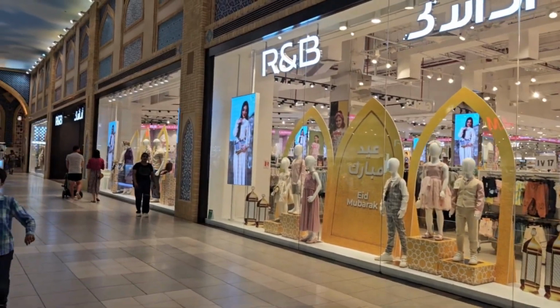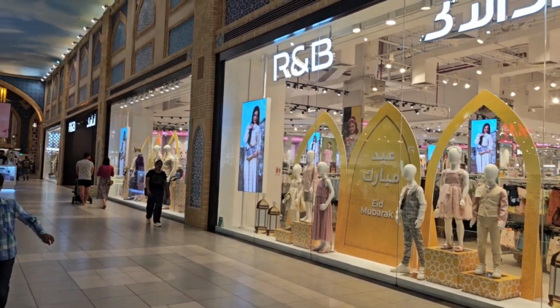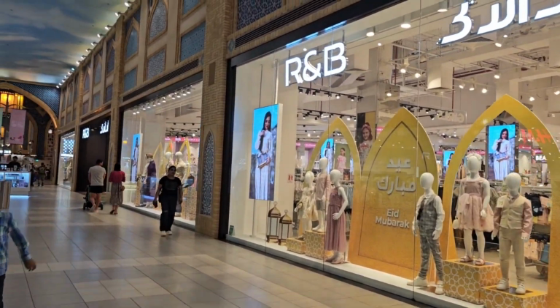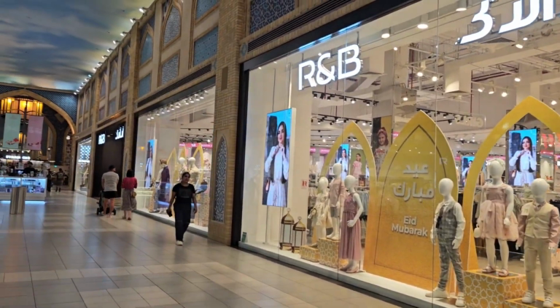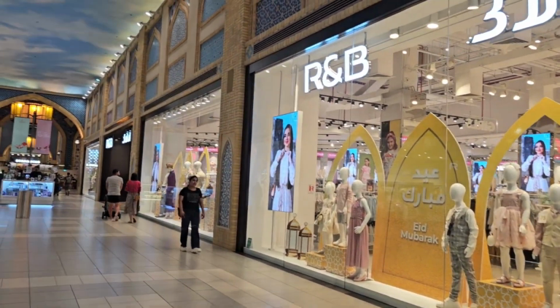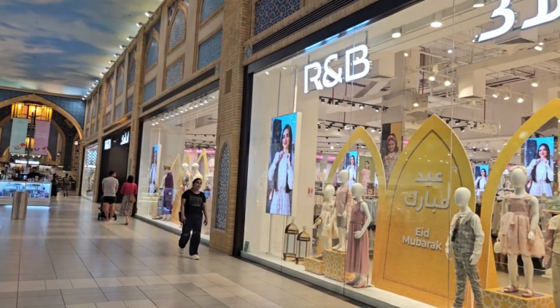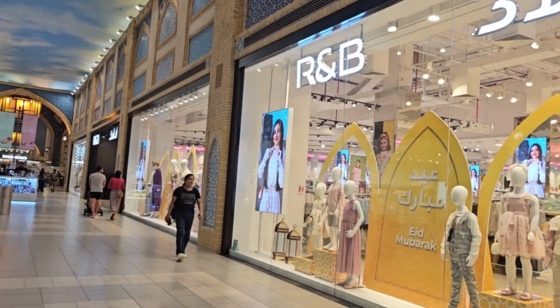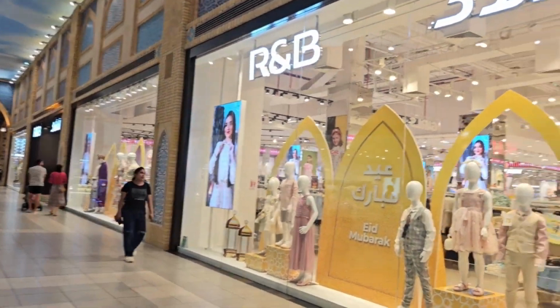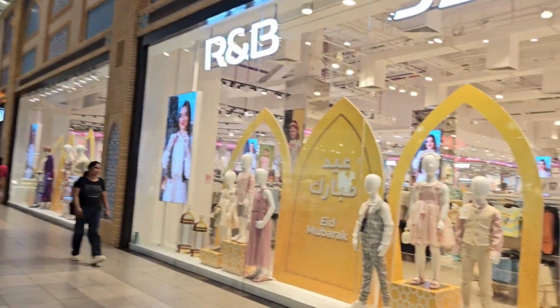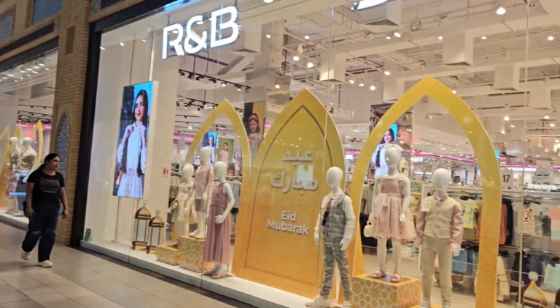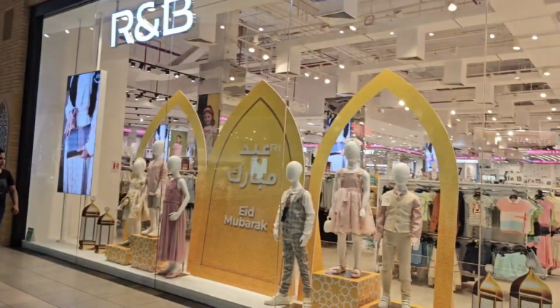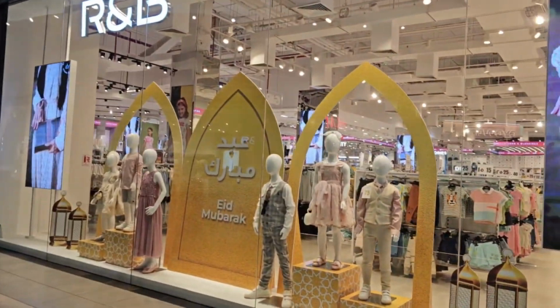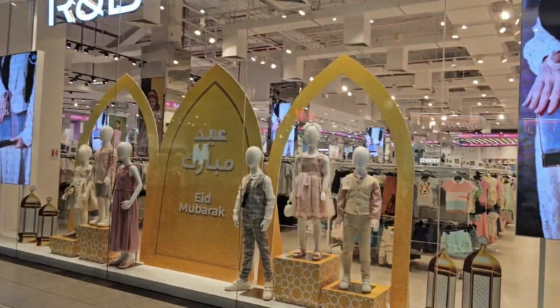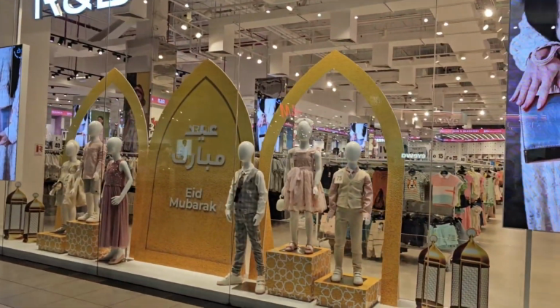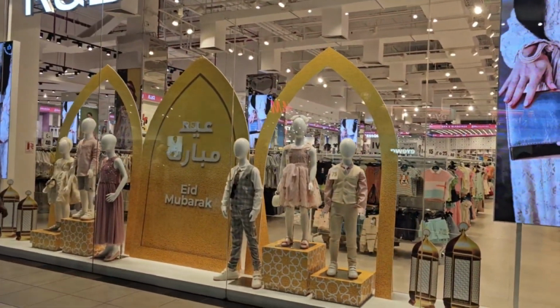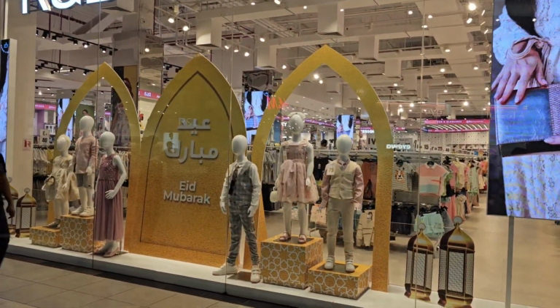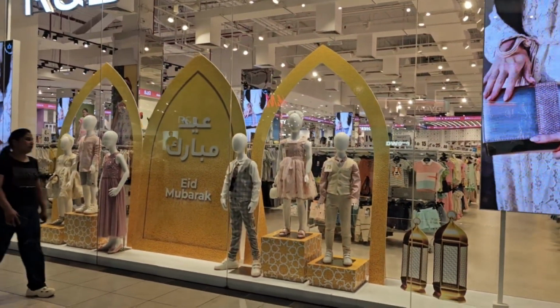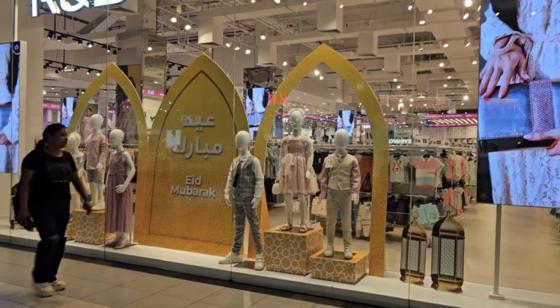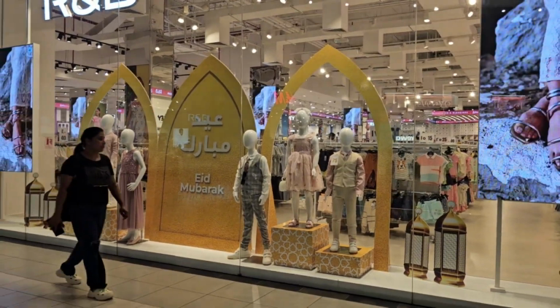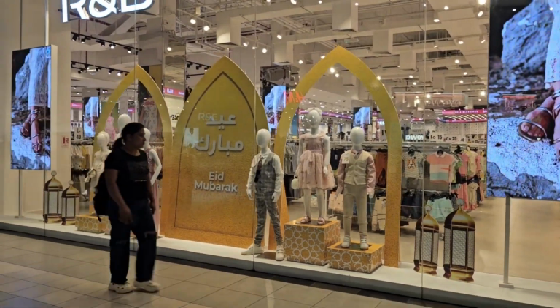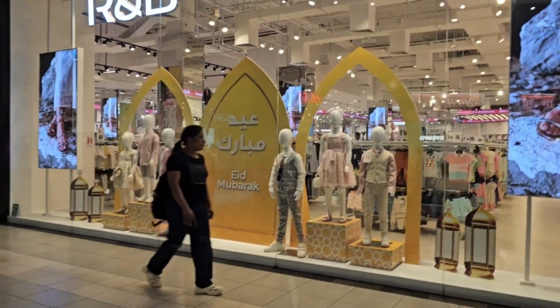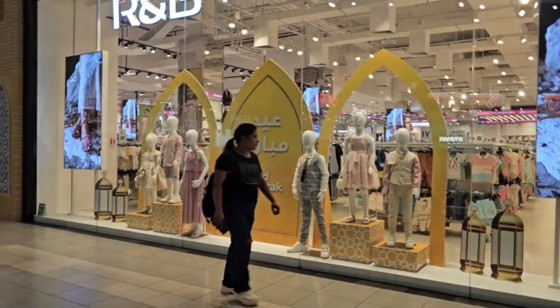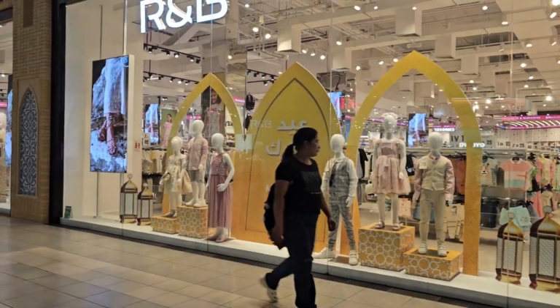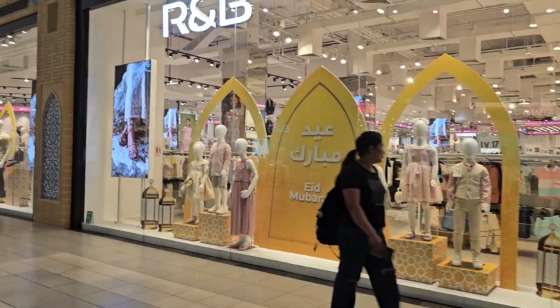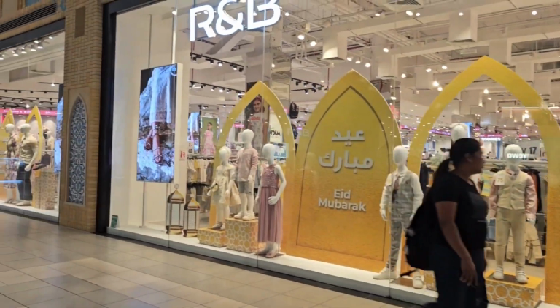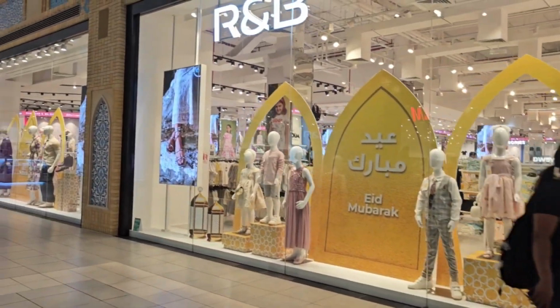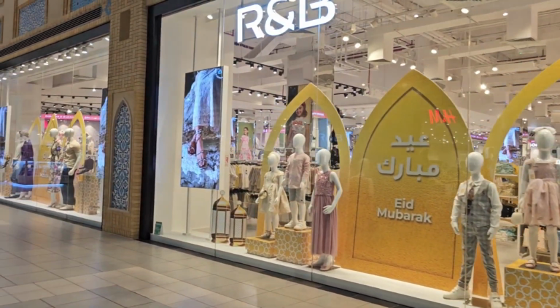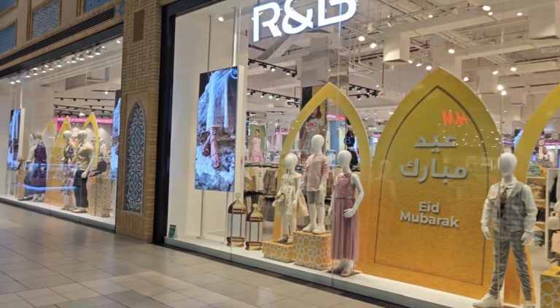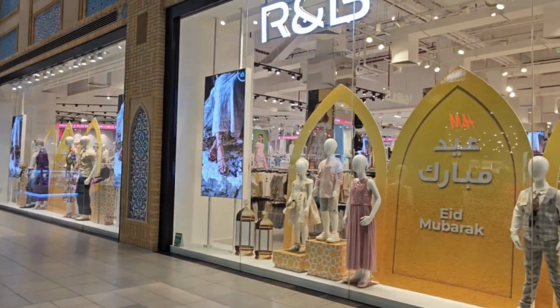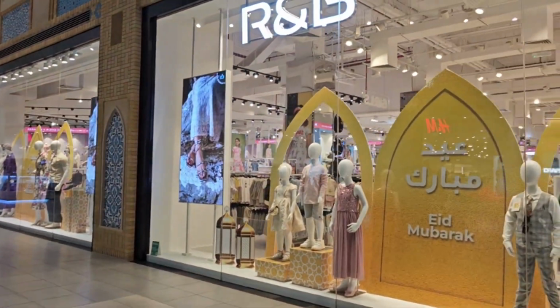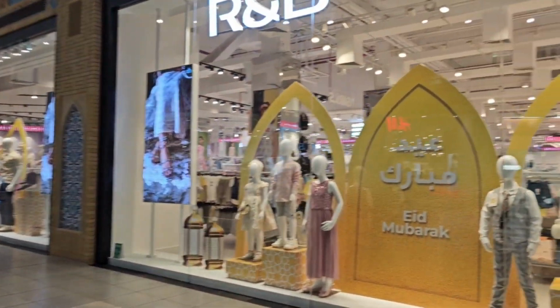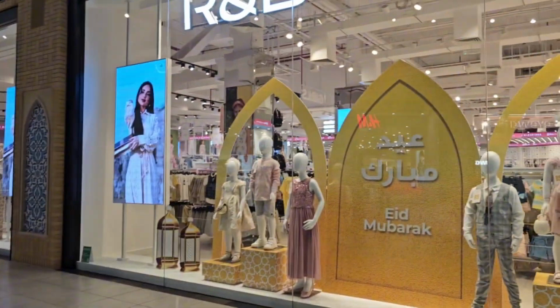We are close to R&B, where they have already put the Eid Mubarak sign, and of course there are going to be lots of discounts inside. I'm going to show you.